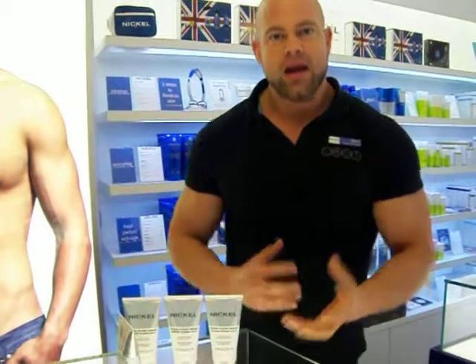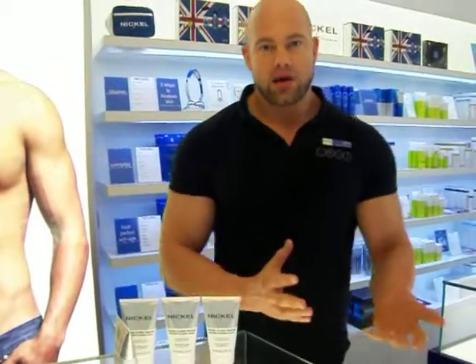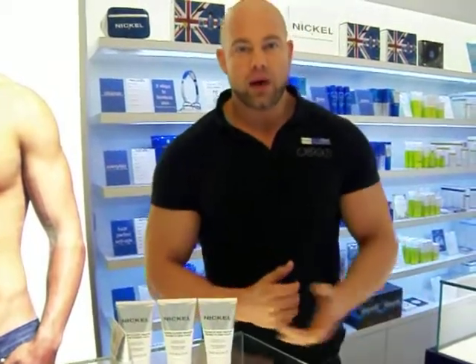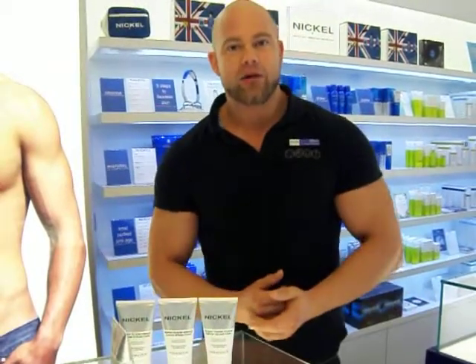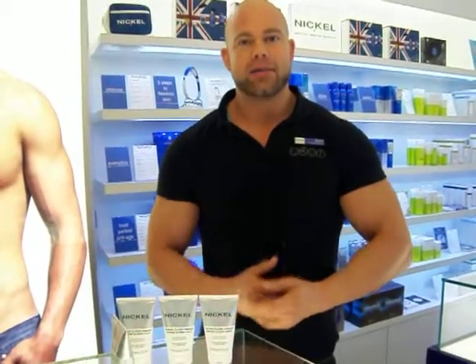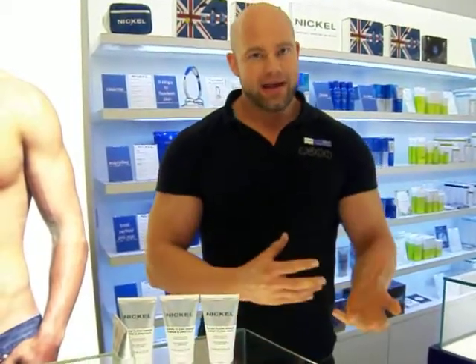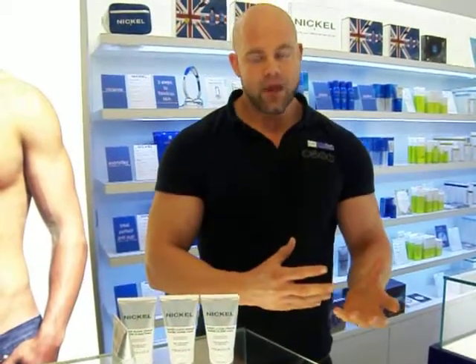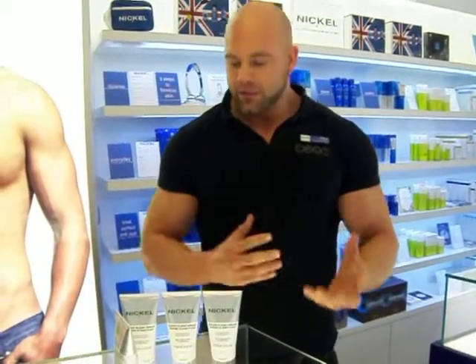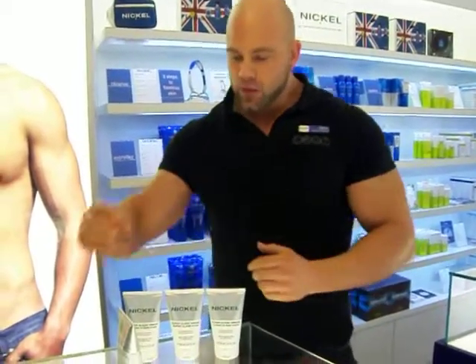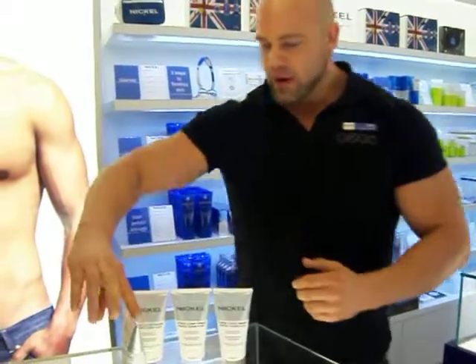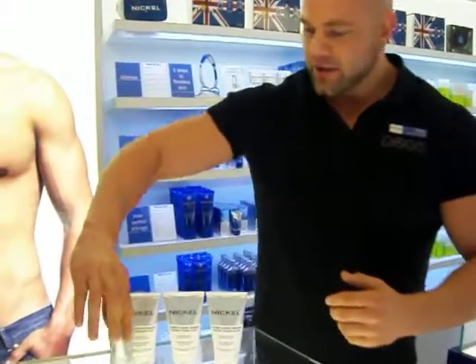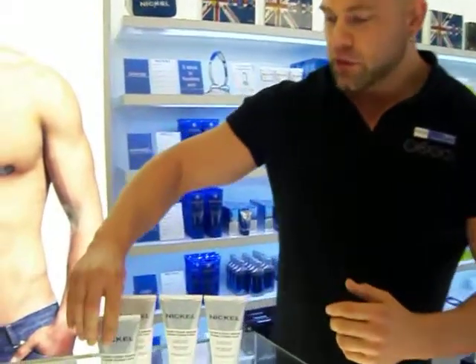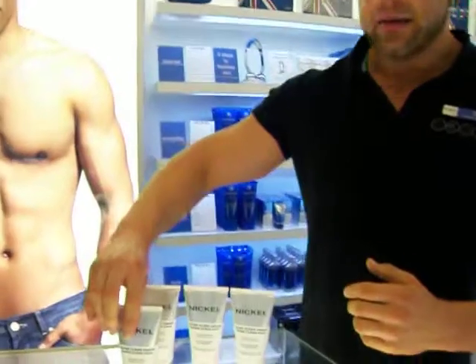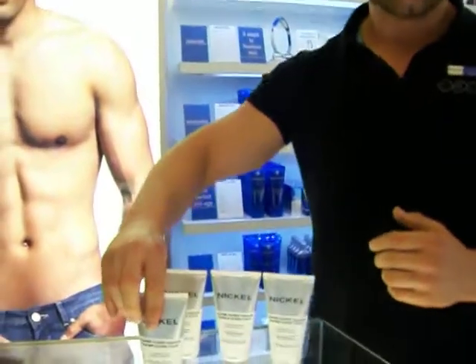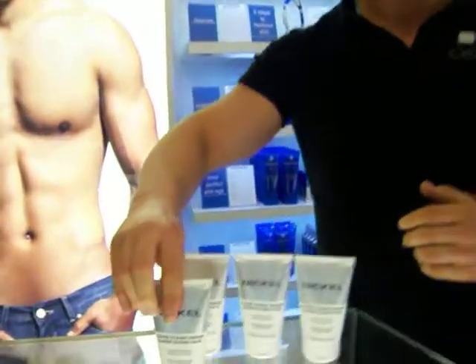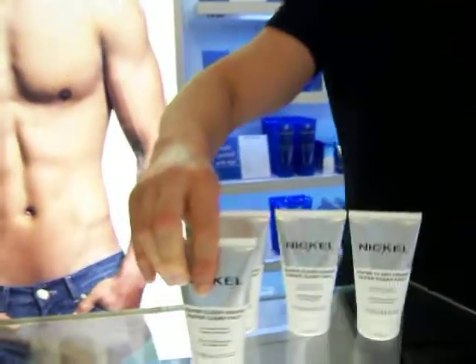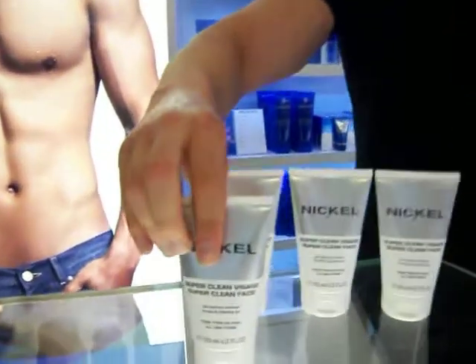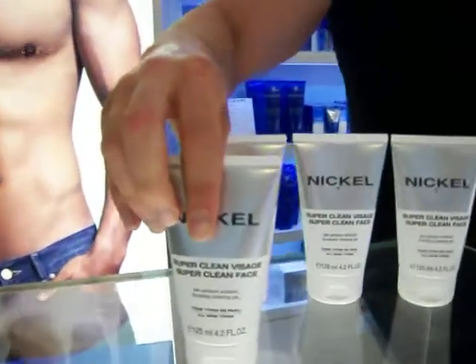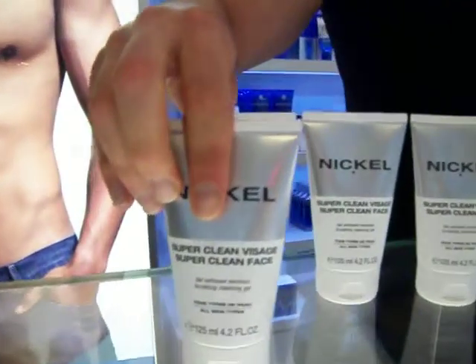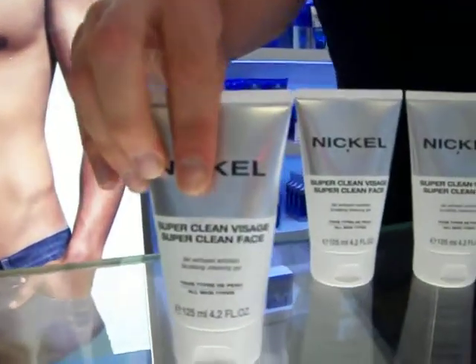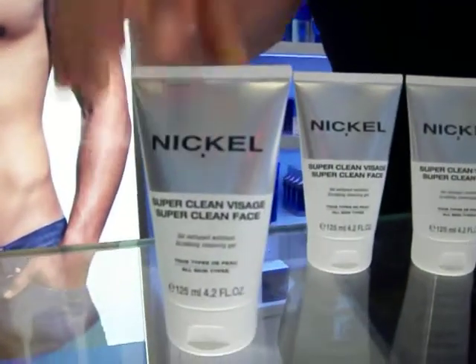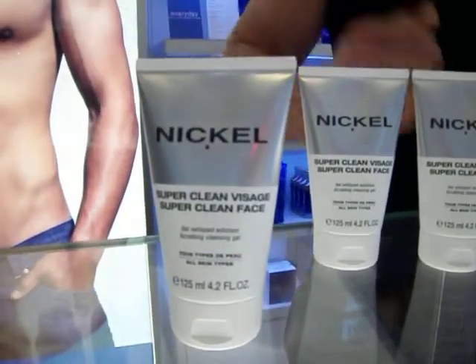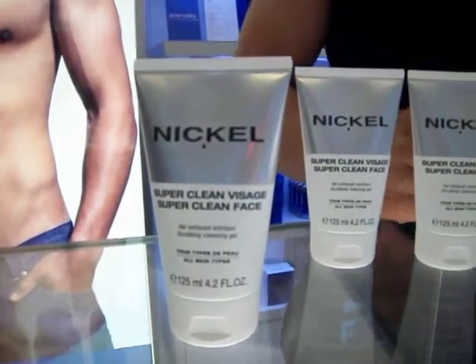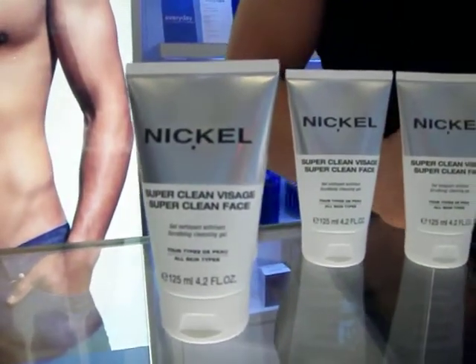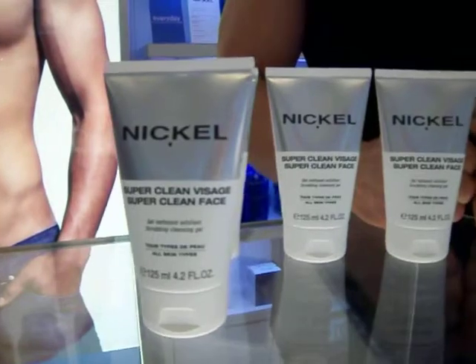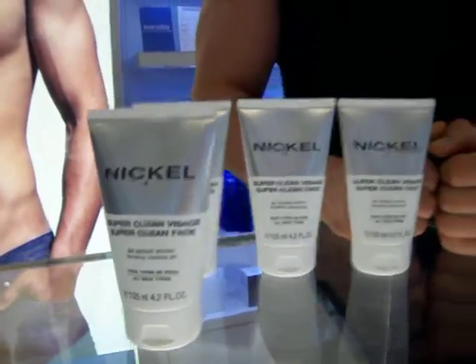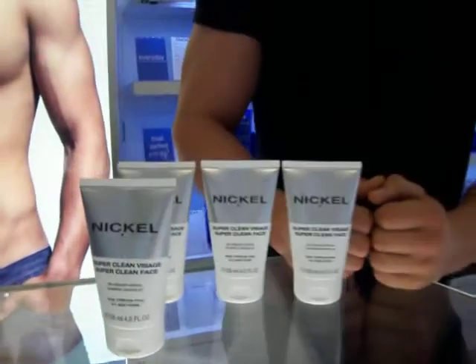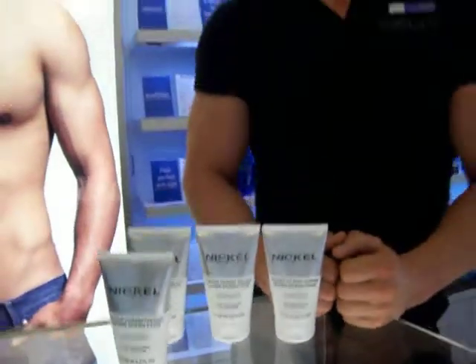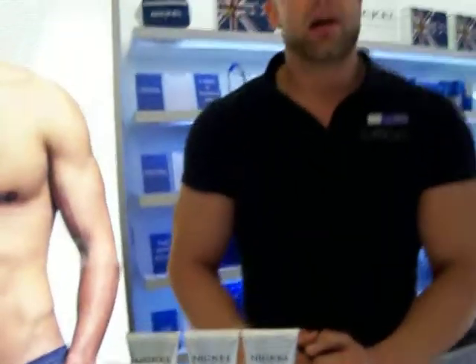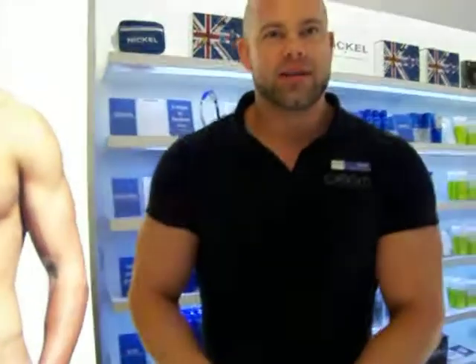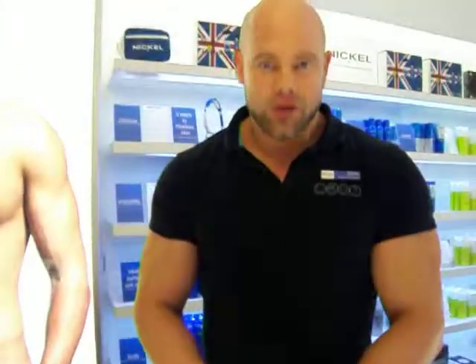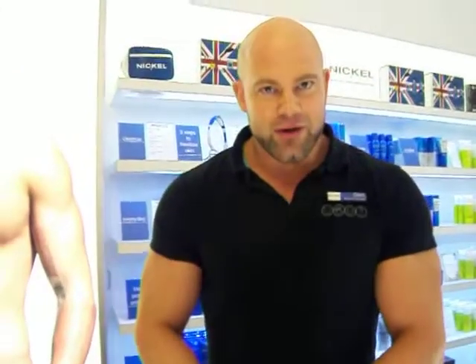Next time we're going to have a look at shaving, but for now here is the super clean face scrub. For more information please visit the Nickel website at www.nickelsparlondon.co.uk.